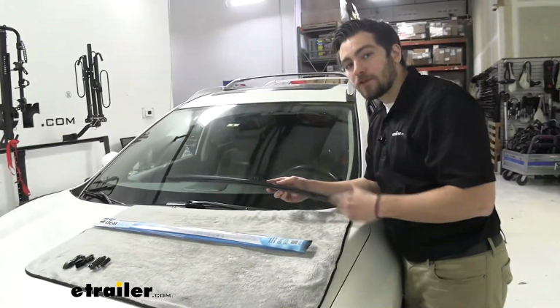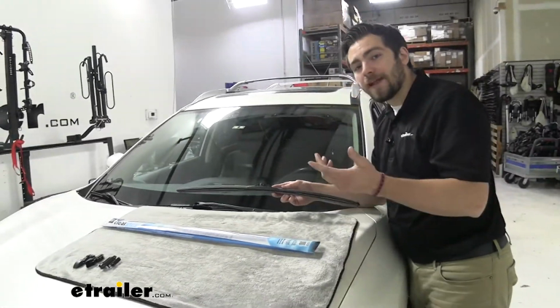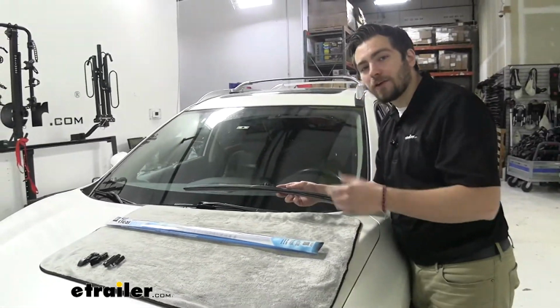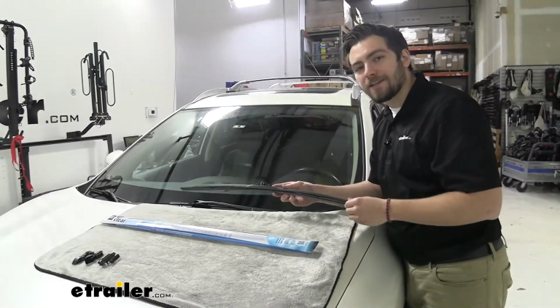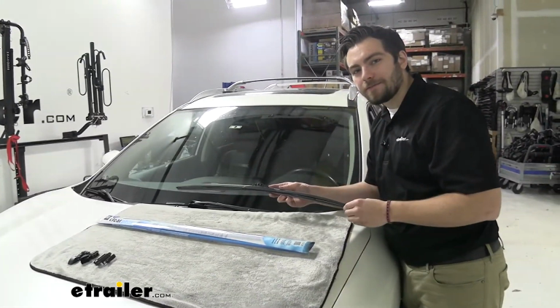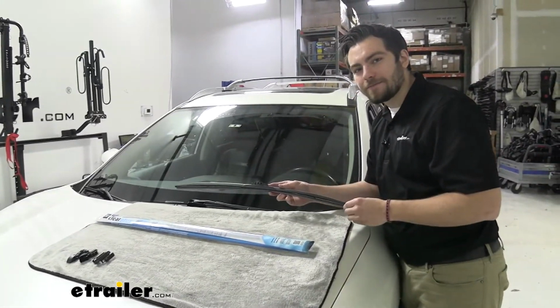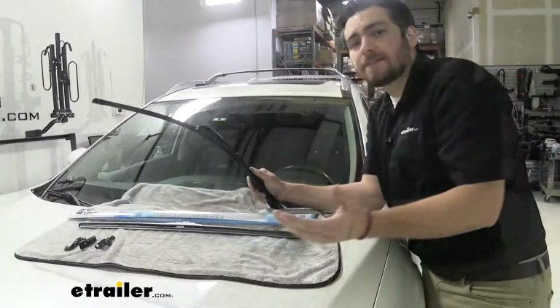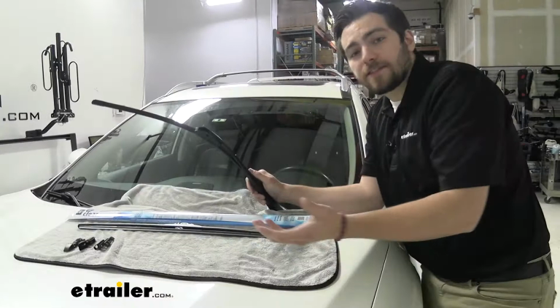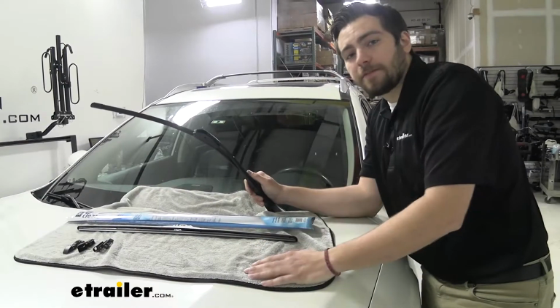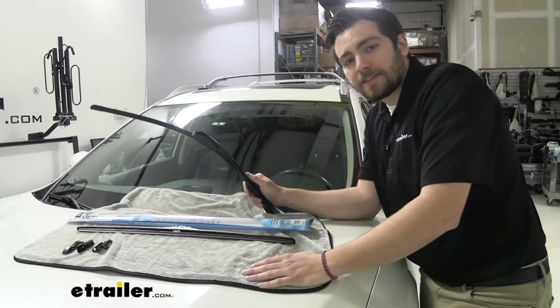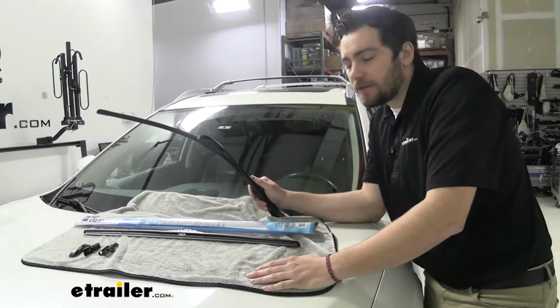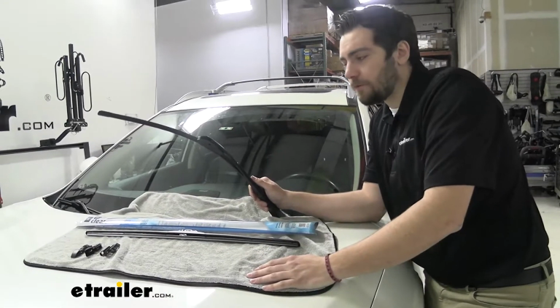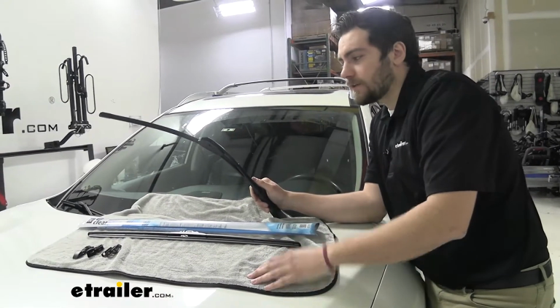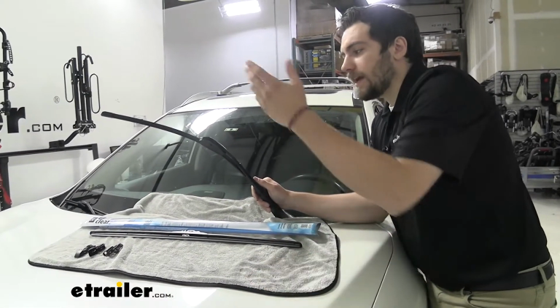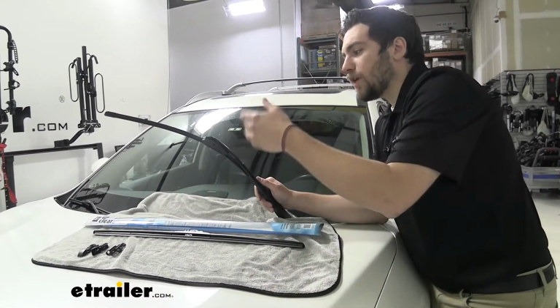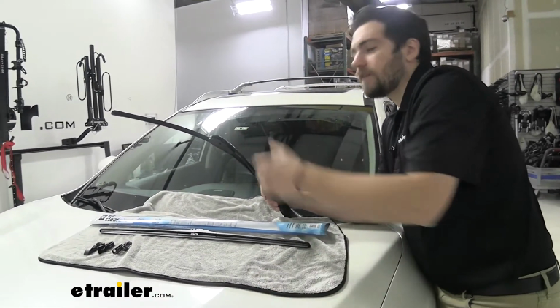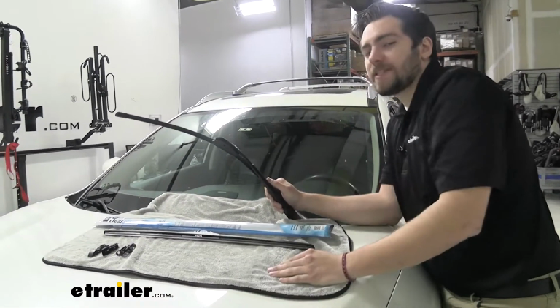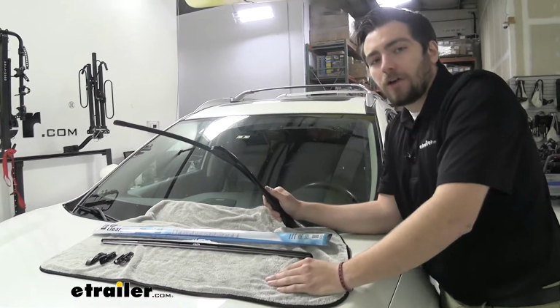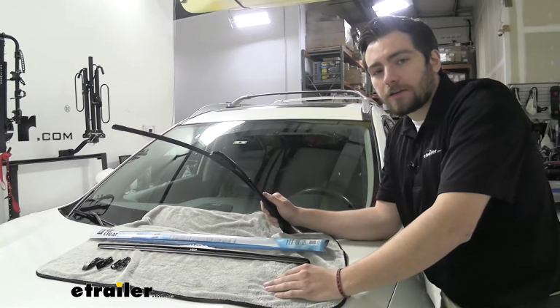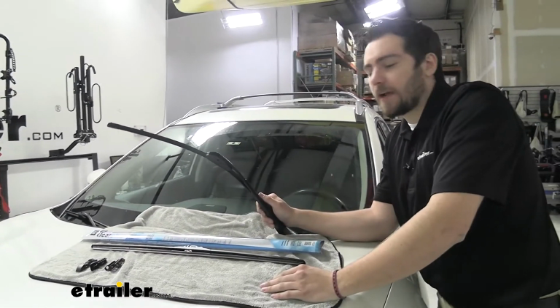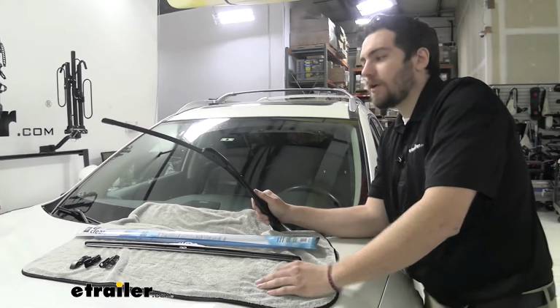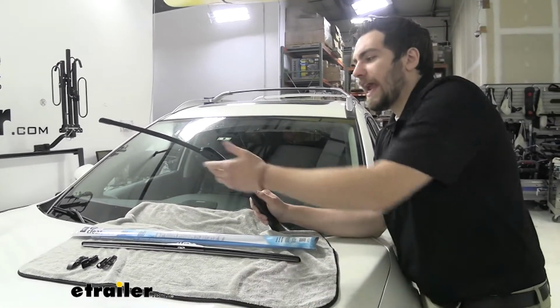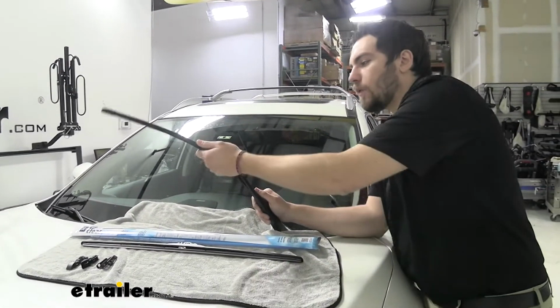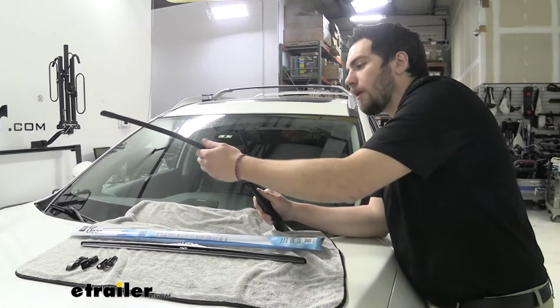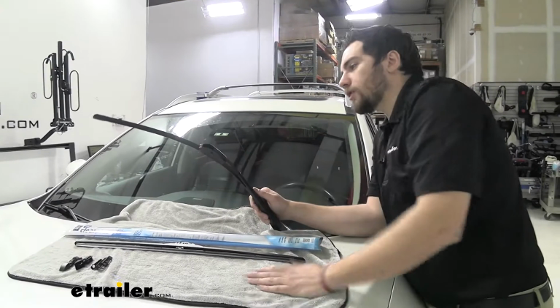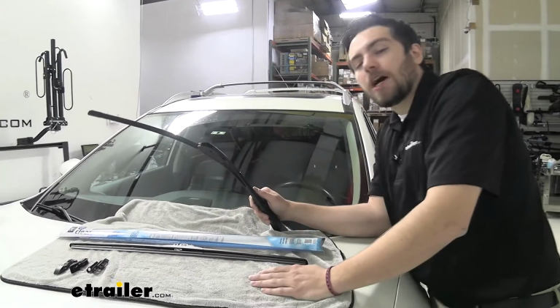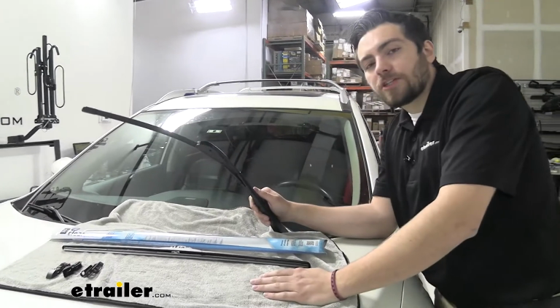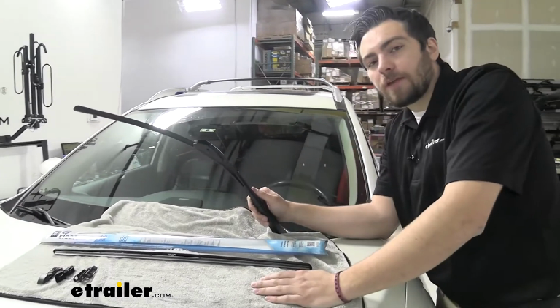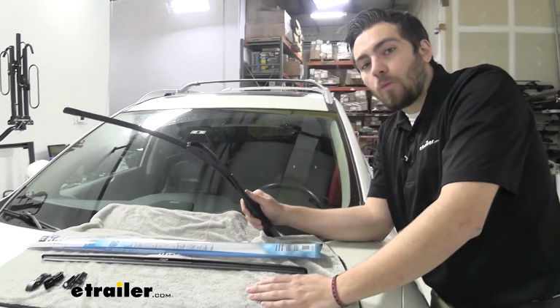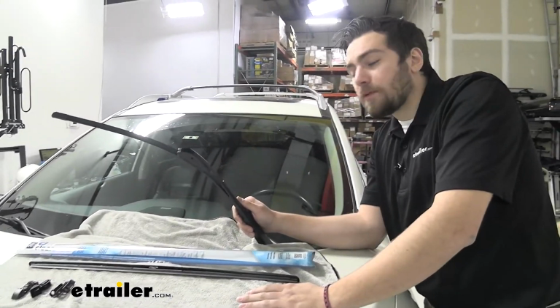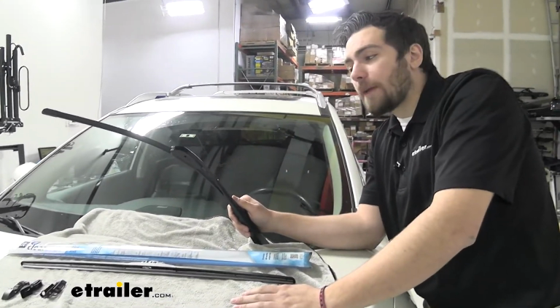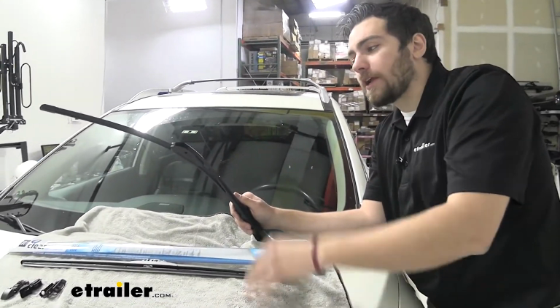So let's go ahead and take a look at installation. Installation is going to be very simple and easy. Today we have a J-style hook on our Nissan Rogue, and we have a Bosch windshield wiper blade on here.